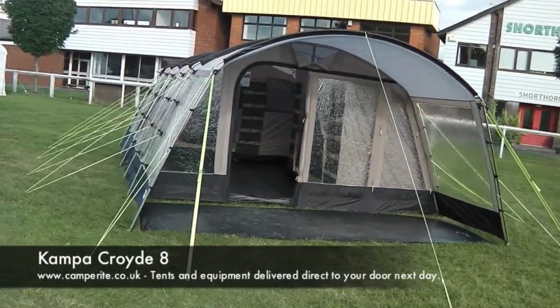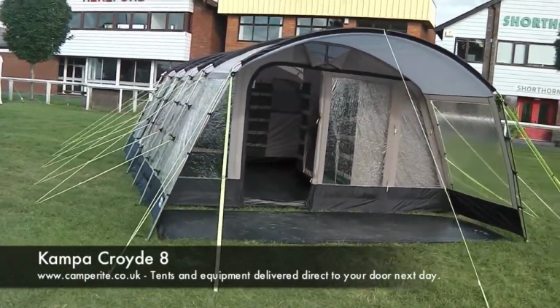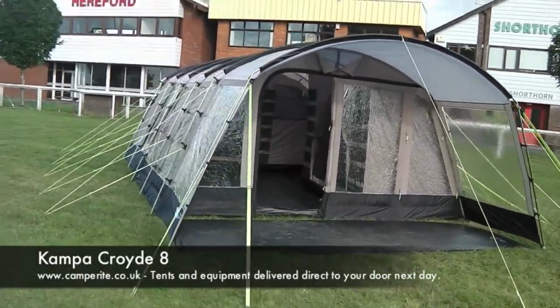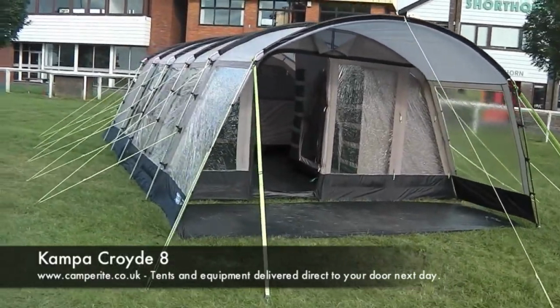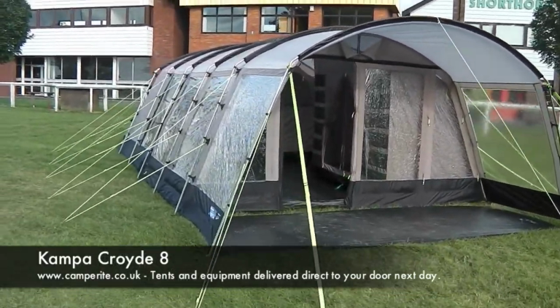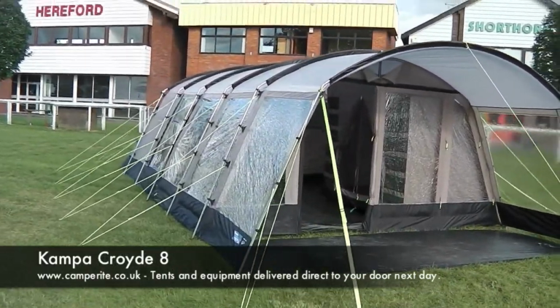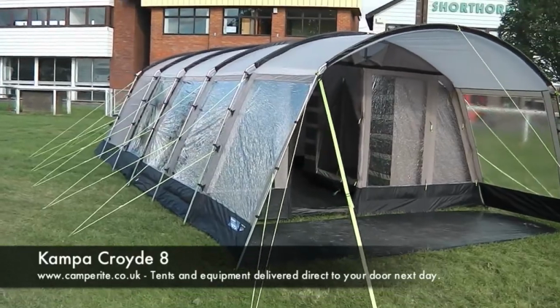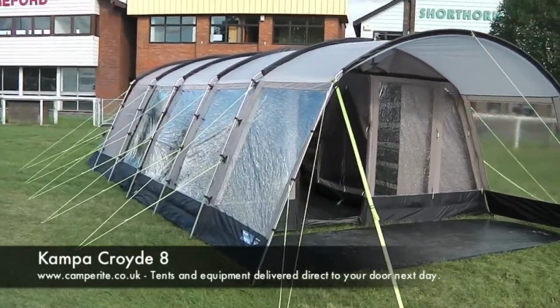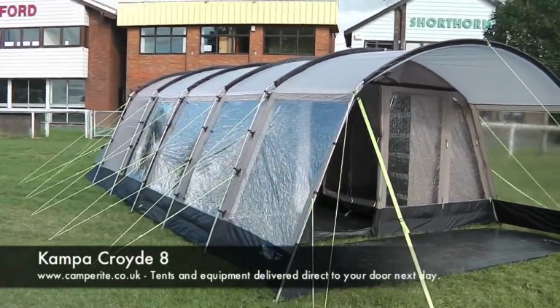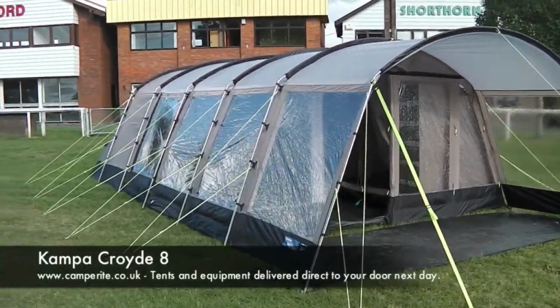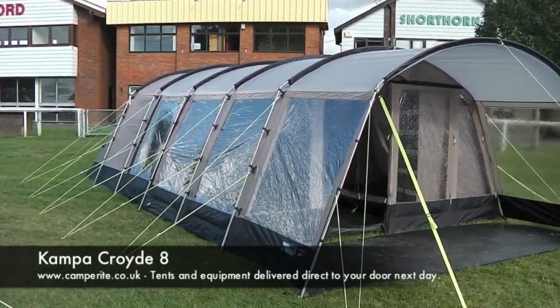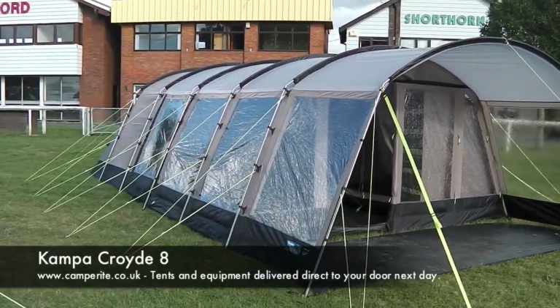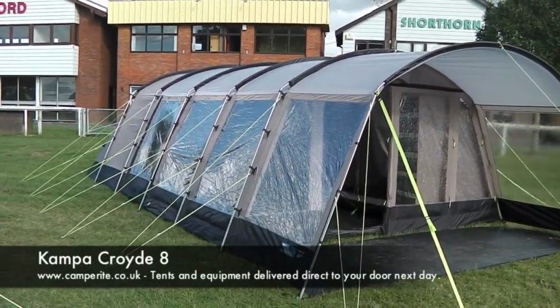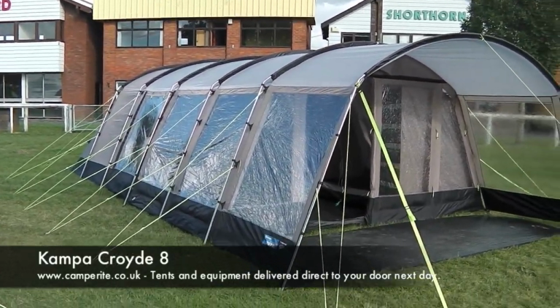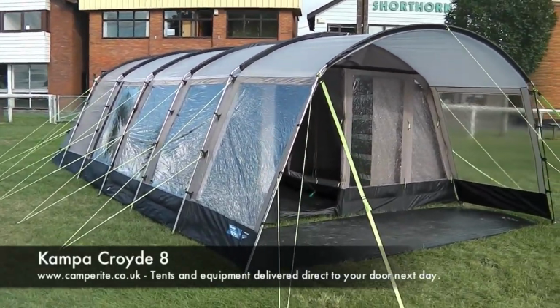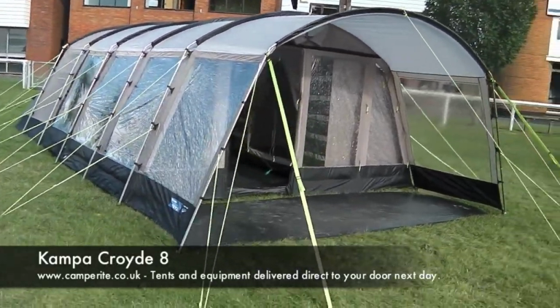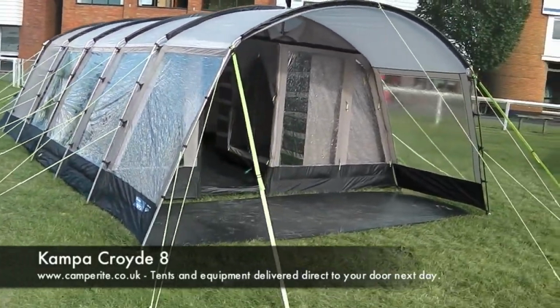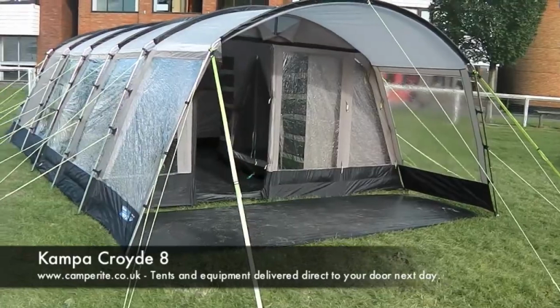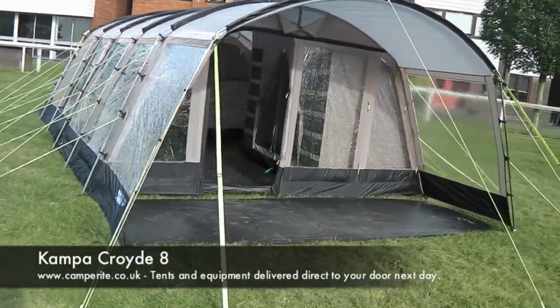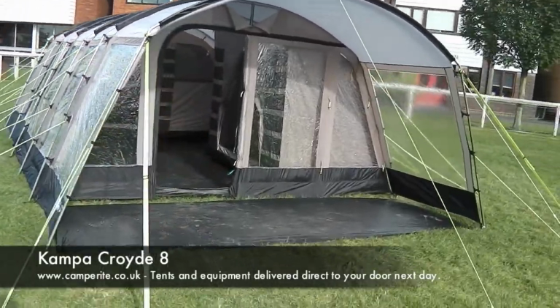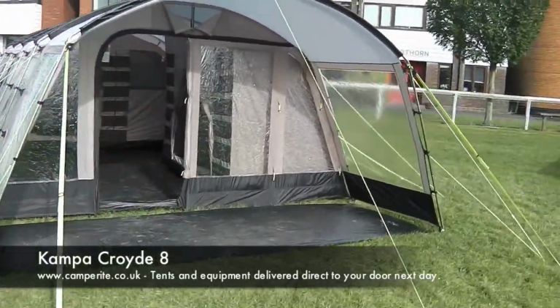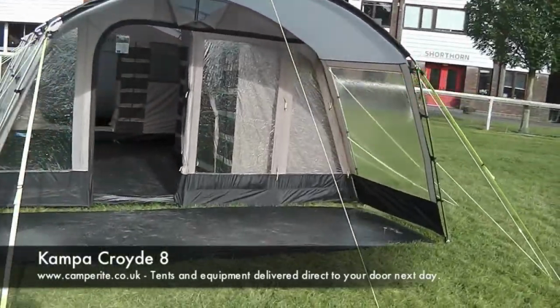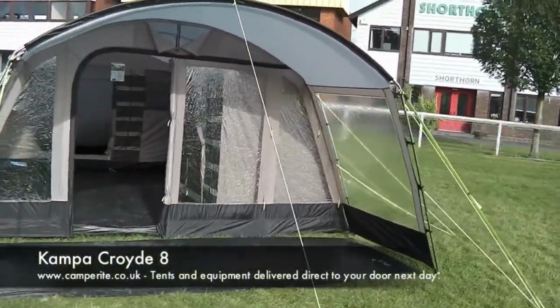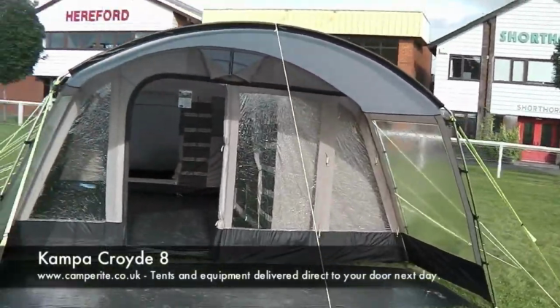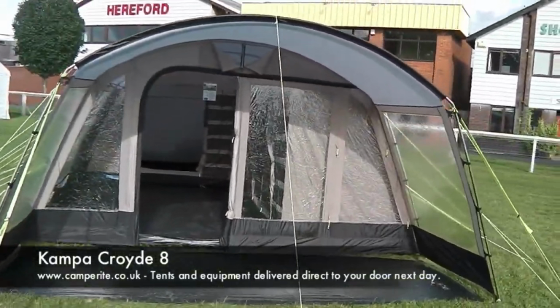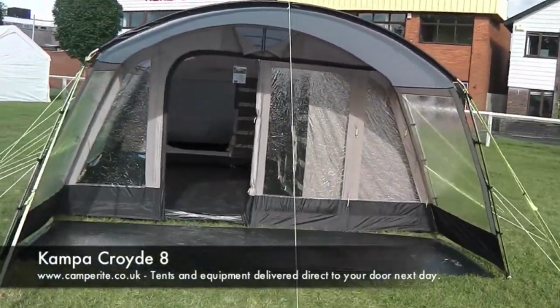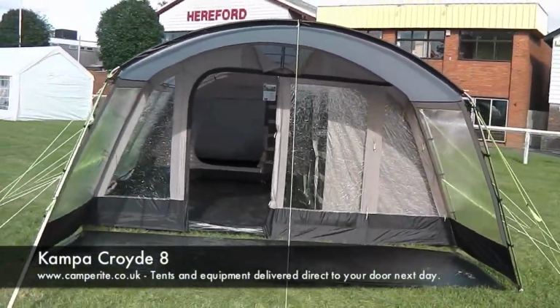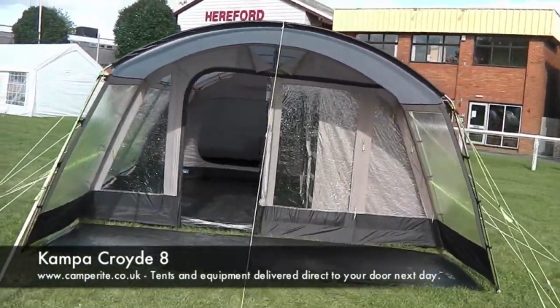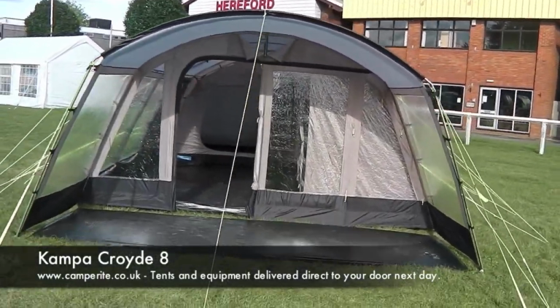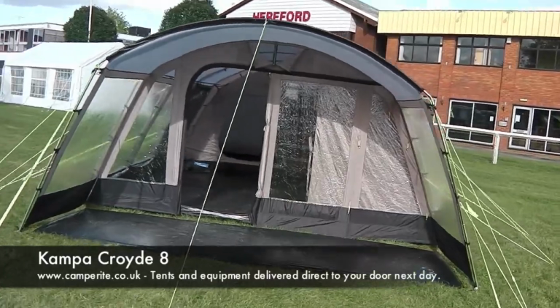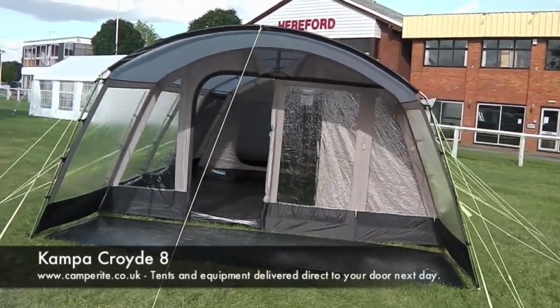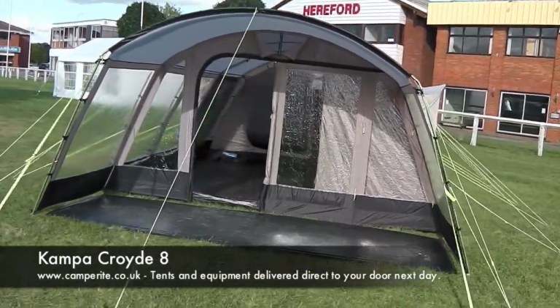The Kampa Croyde 8 is new from Kampa for 2013. The tent is a generous sized 8-berth with a steel frame, polyester flysheet and 4000mm hydrostatic head, which is more than enough to keep you dry in the worst weather.